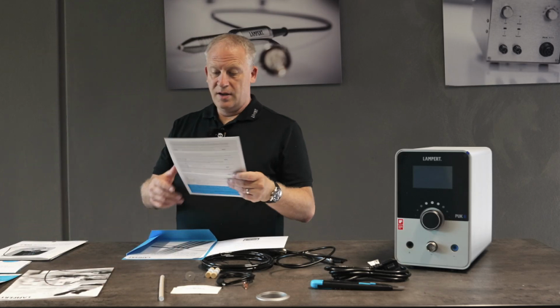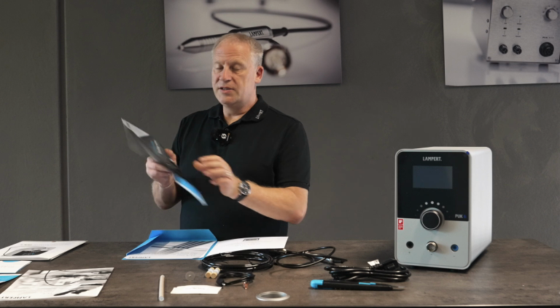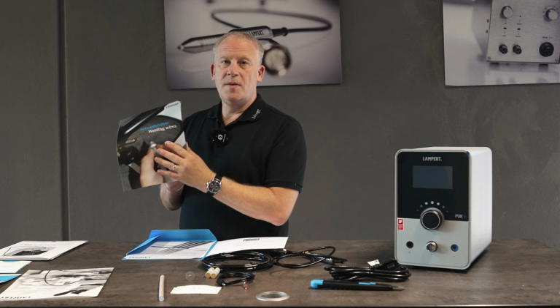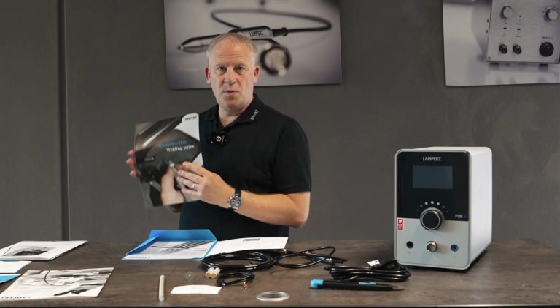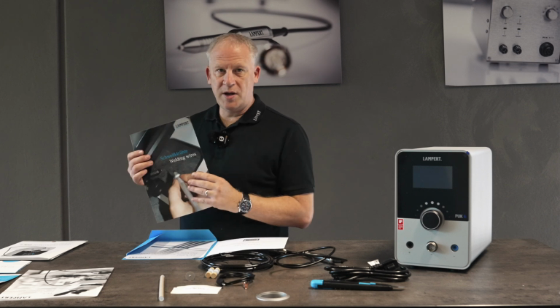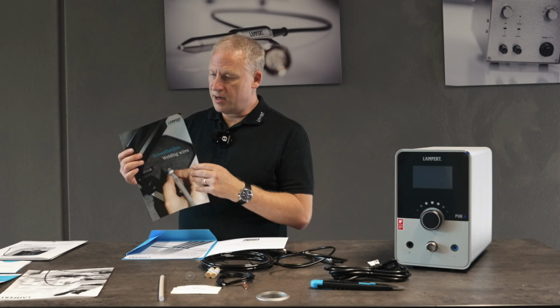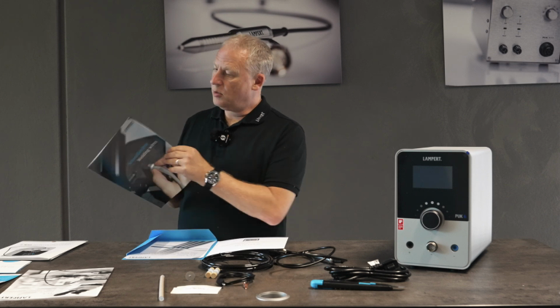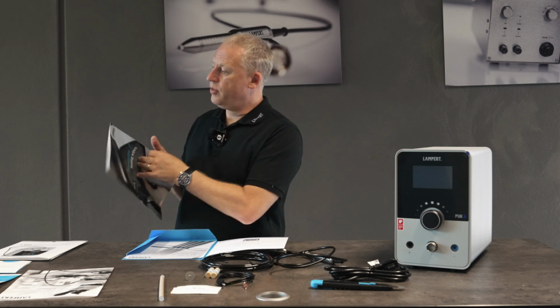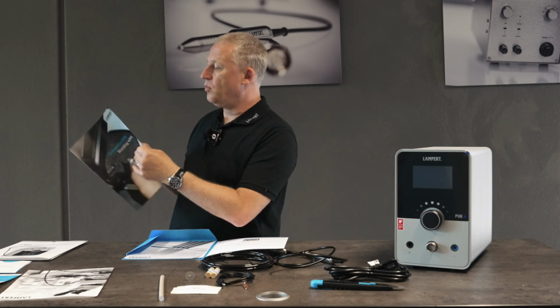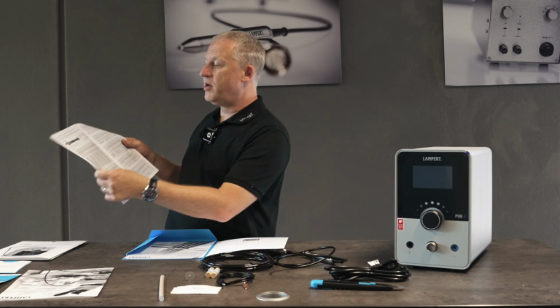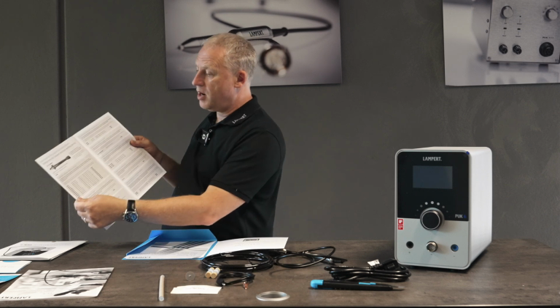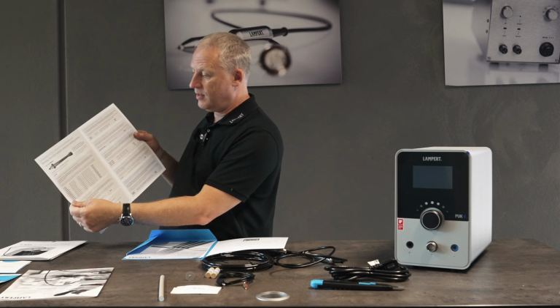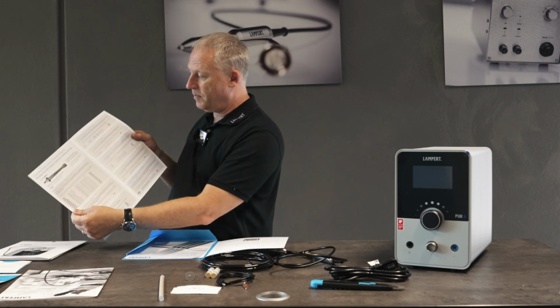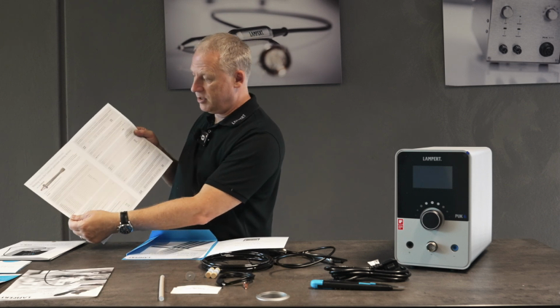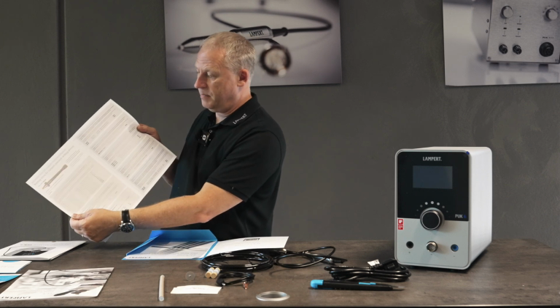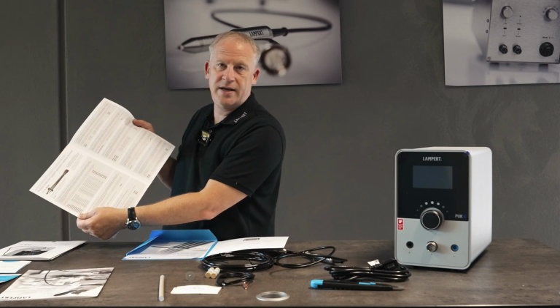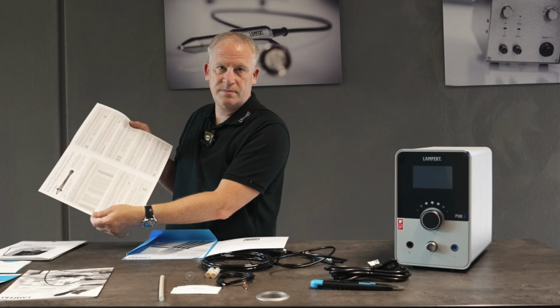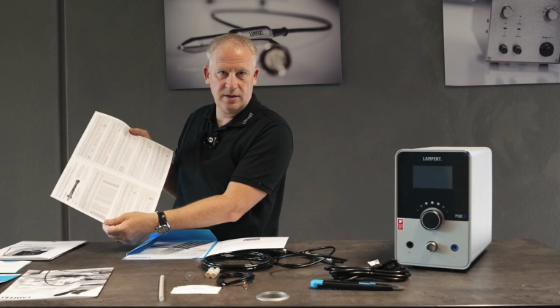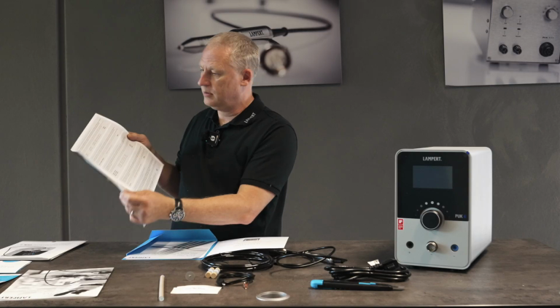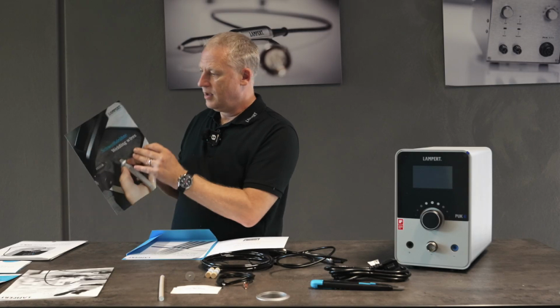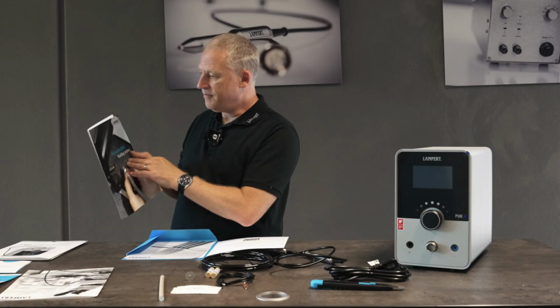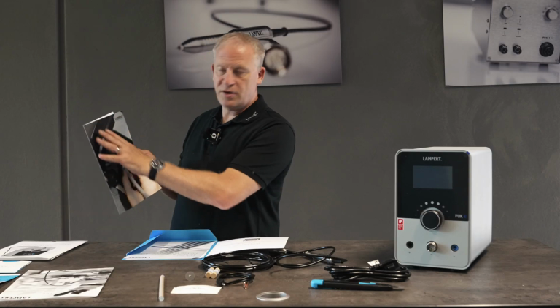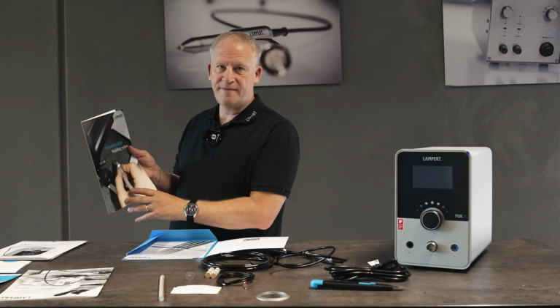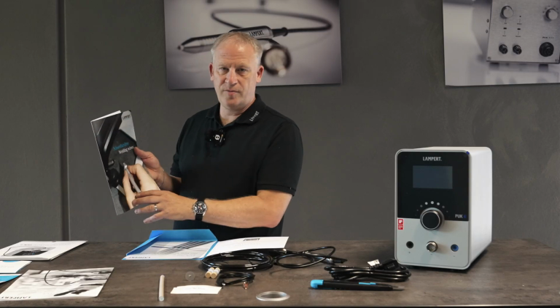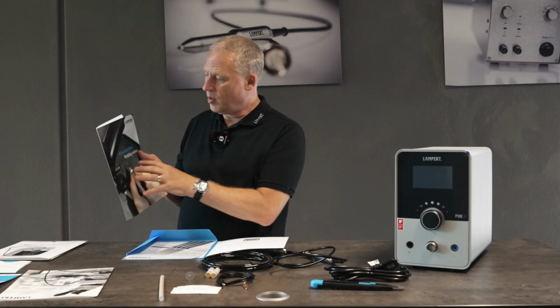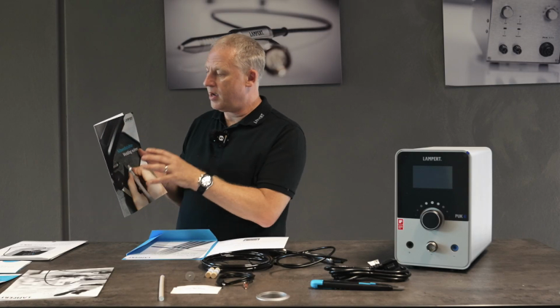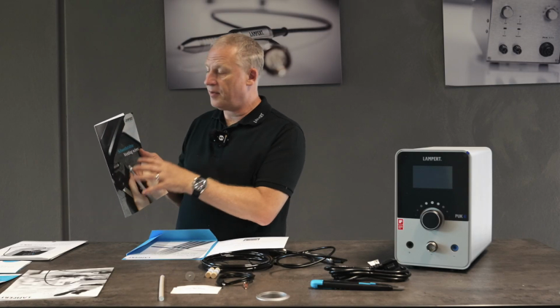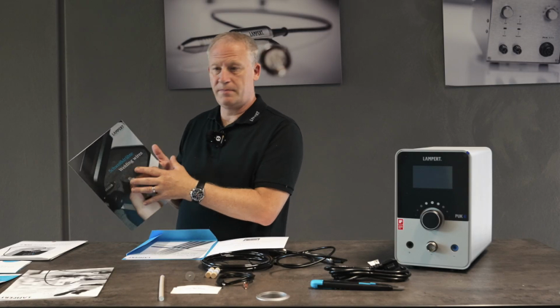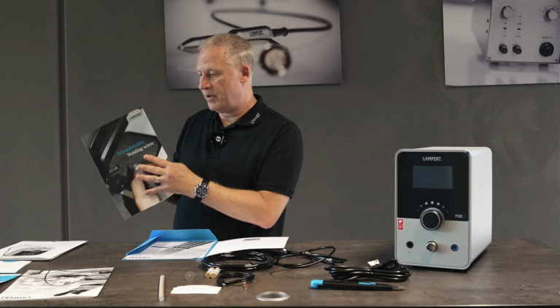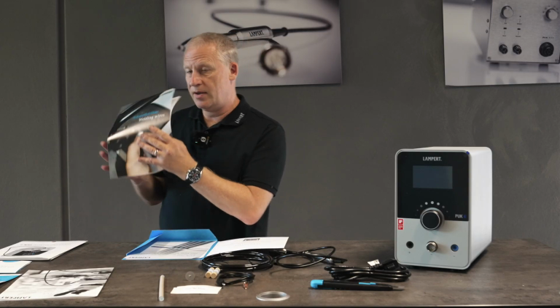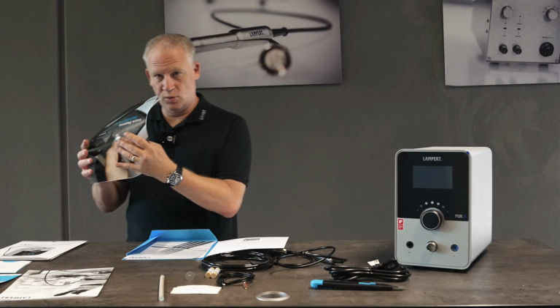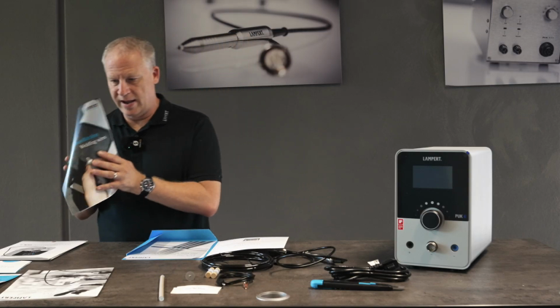This is all about the welding wires — all the different welding wires: silver, platinum, palladium, steel — everything you could ever require from Lampert is all in there.